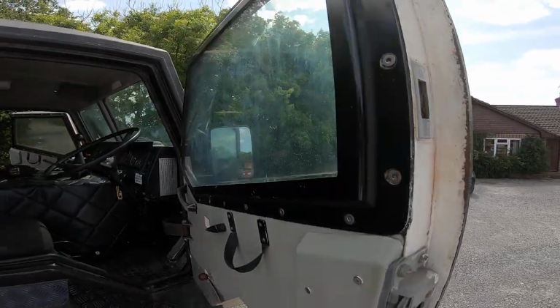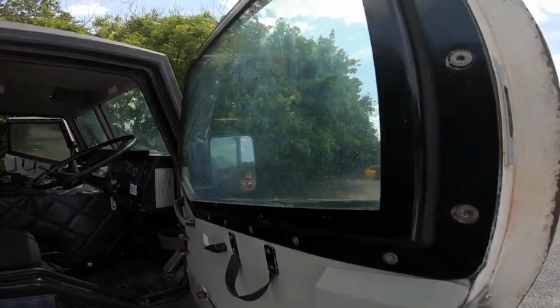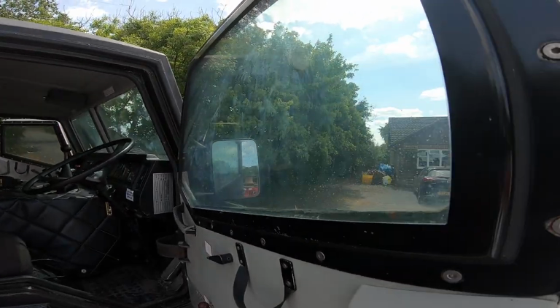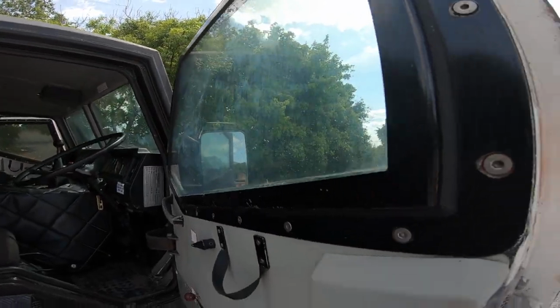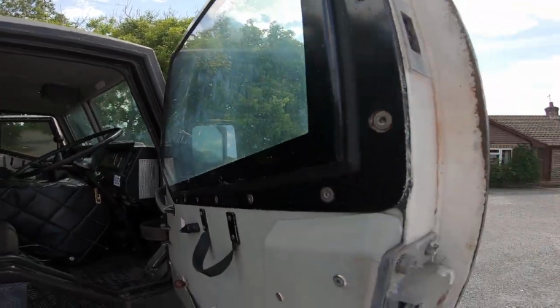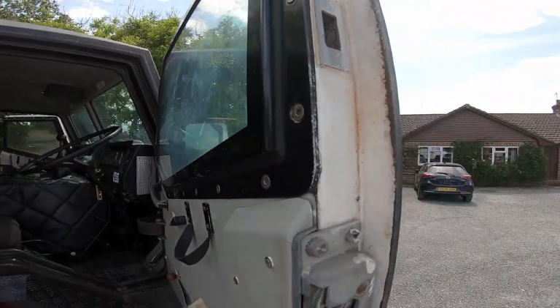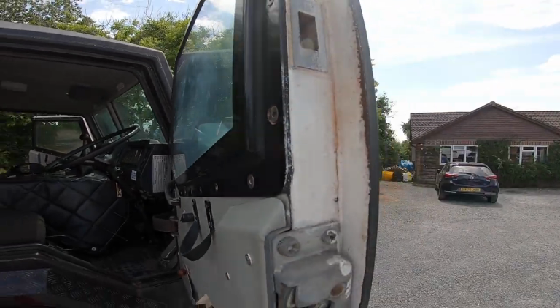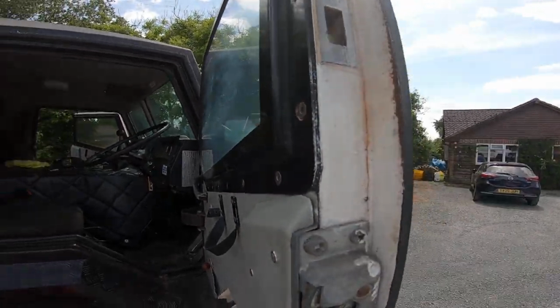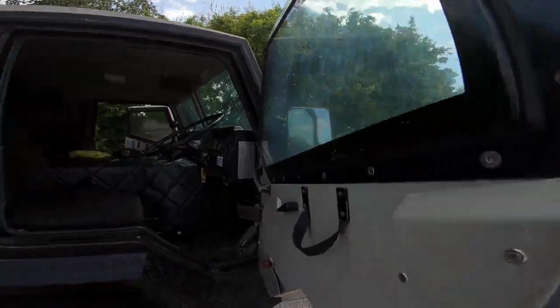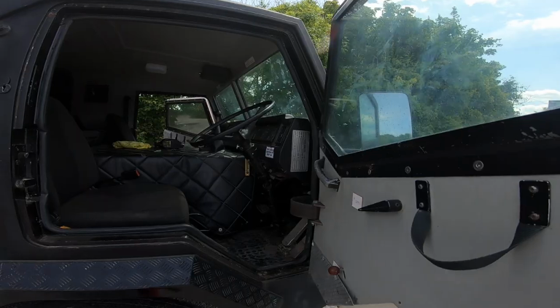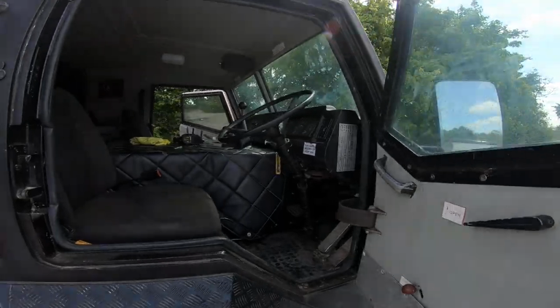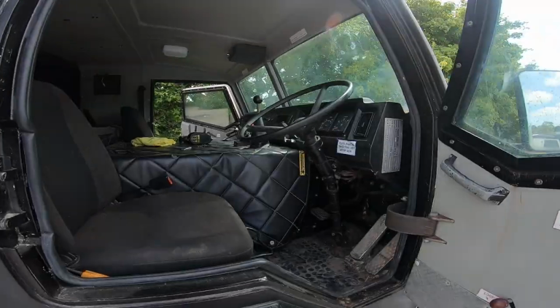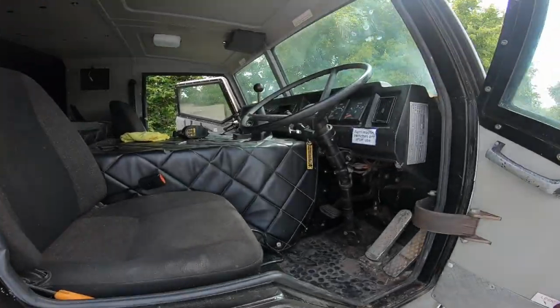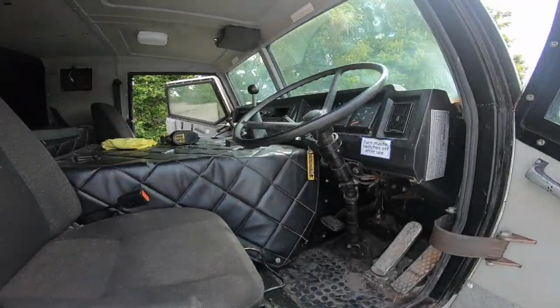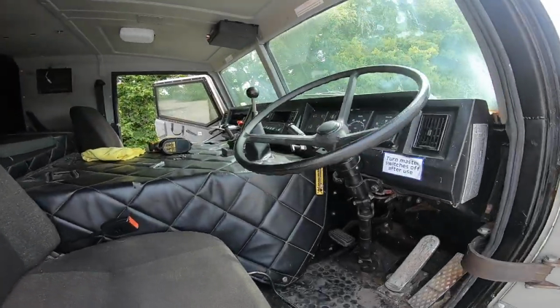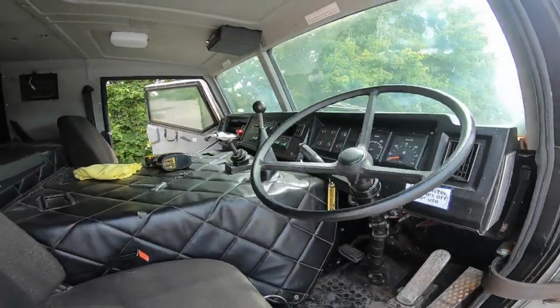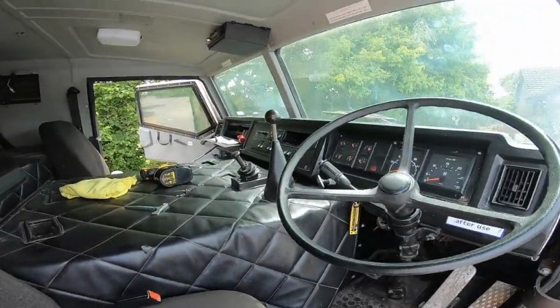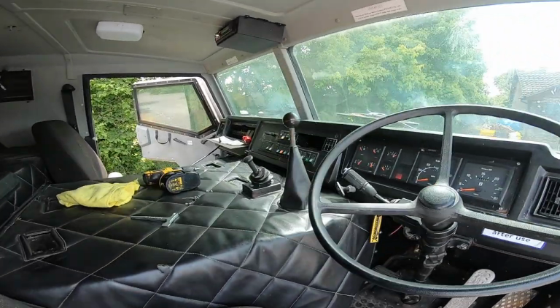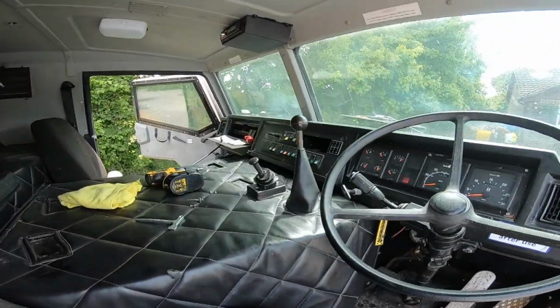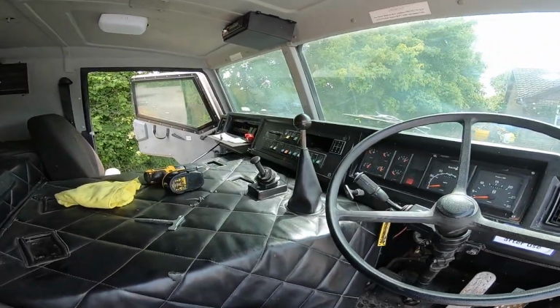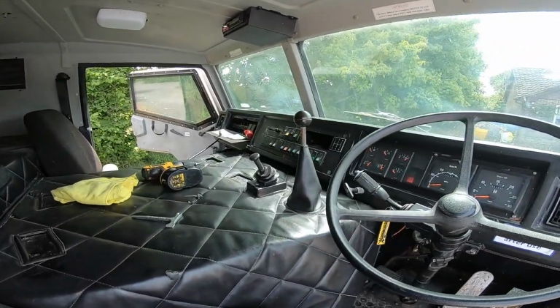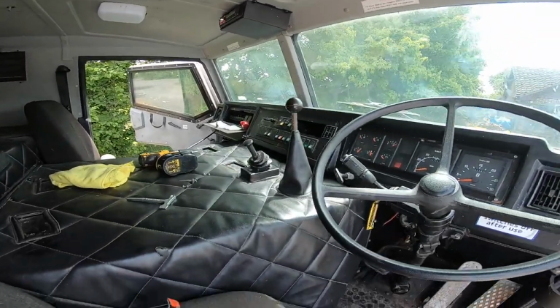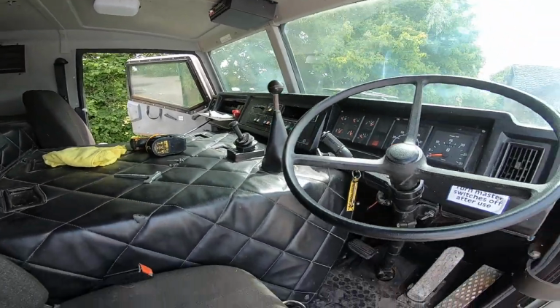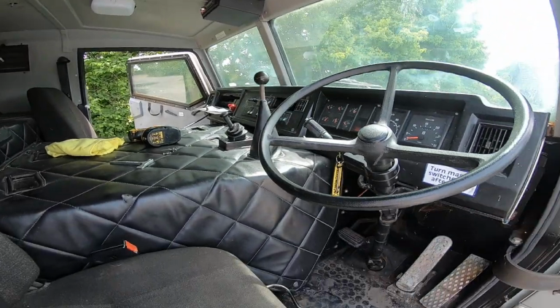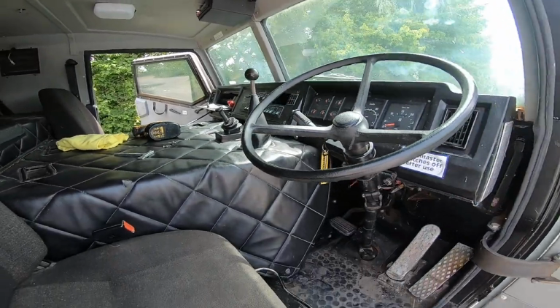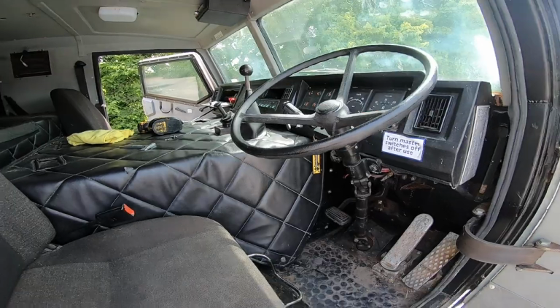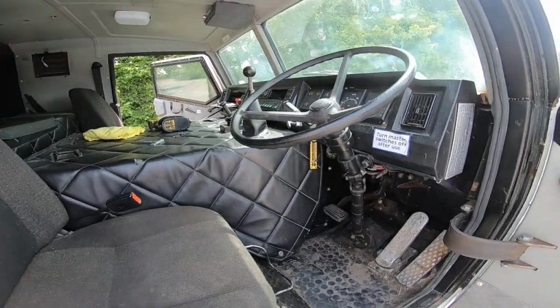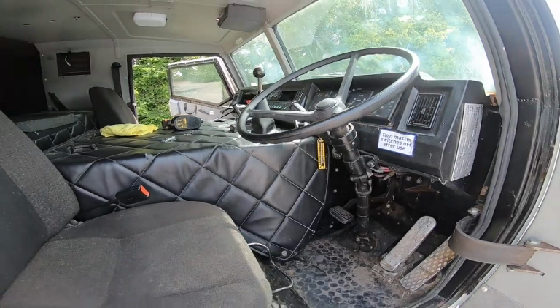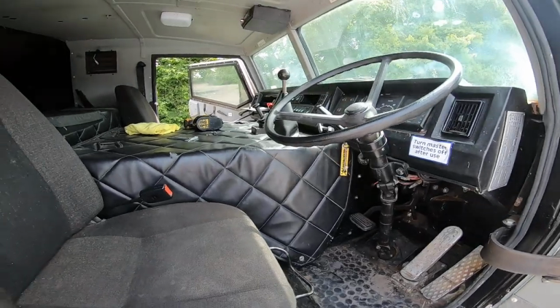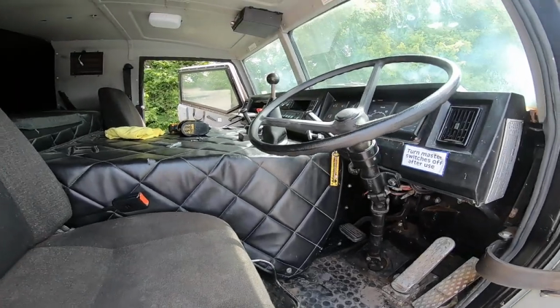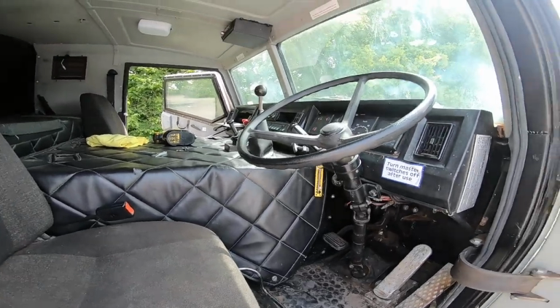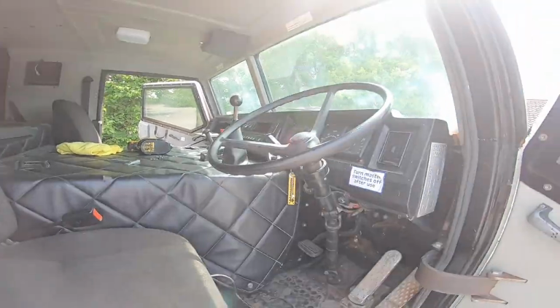Bulletproof glass windows, proper thick doors. Pretty snazzy, quite climbing.